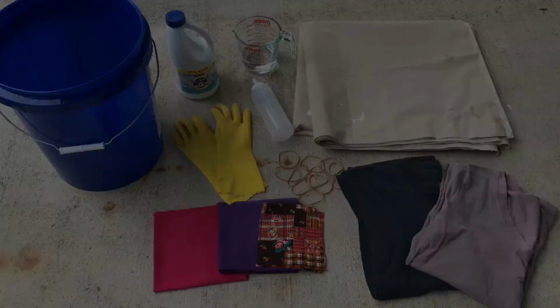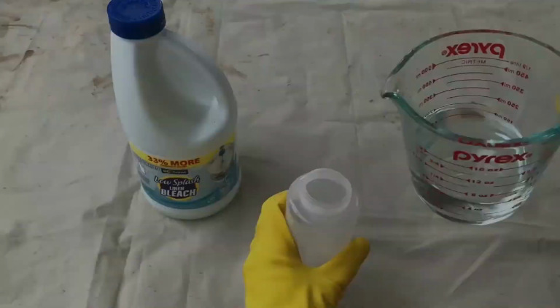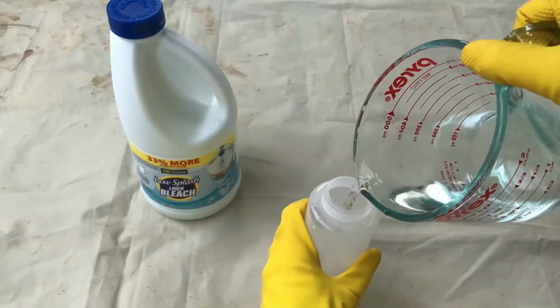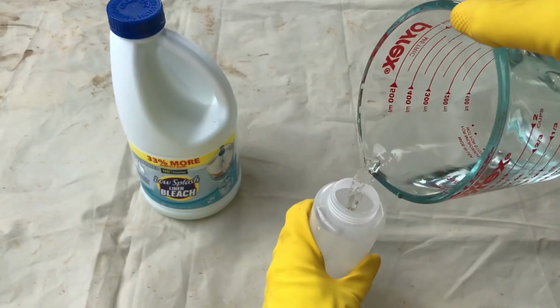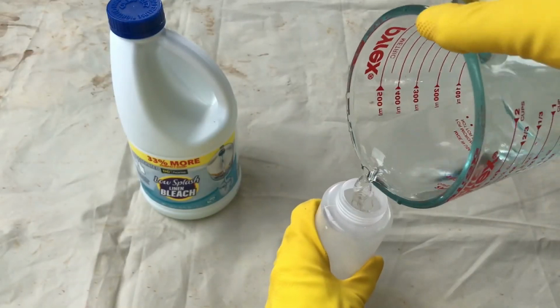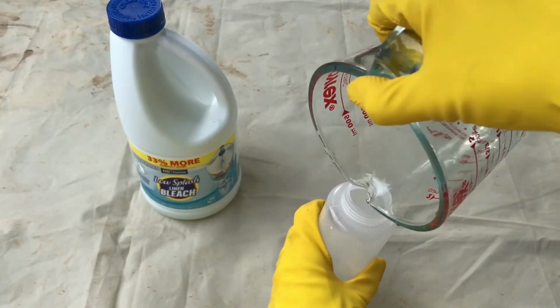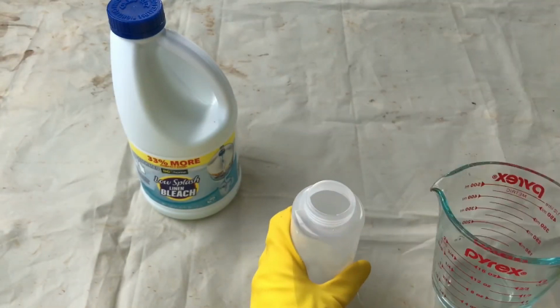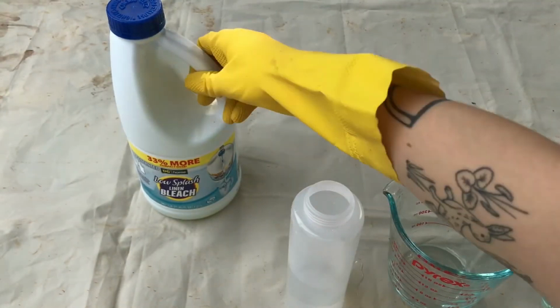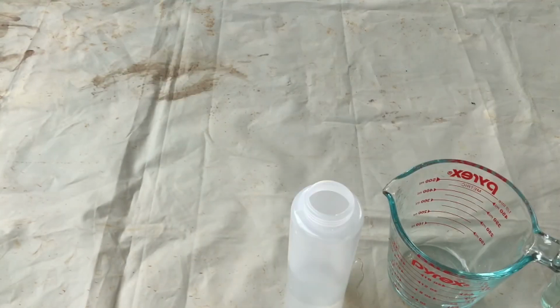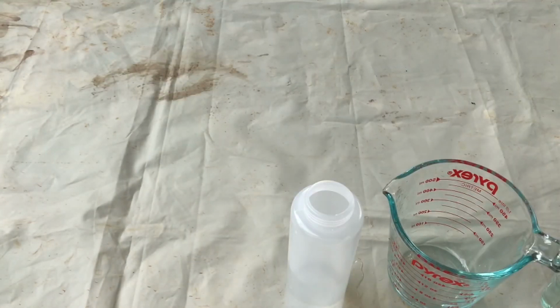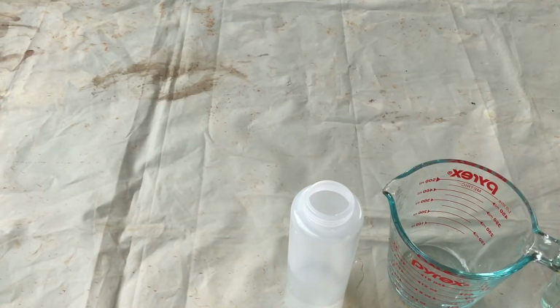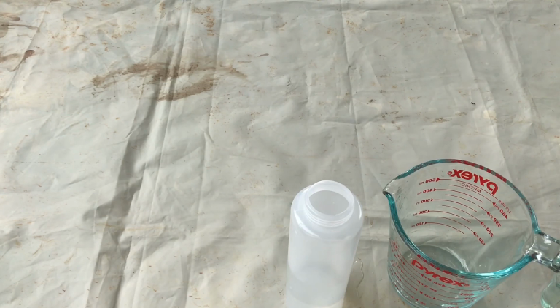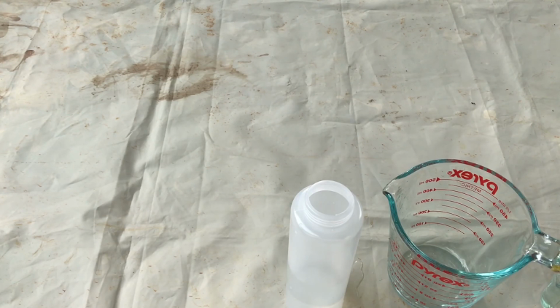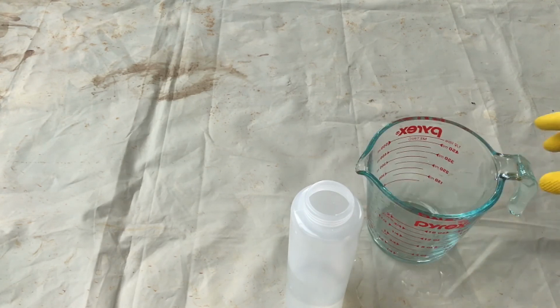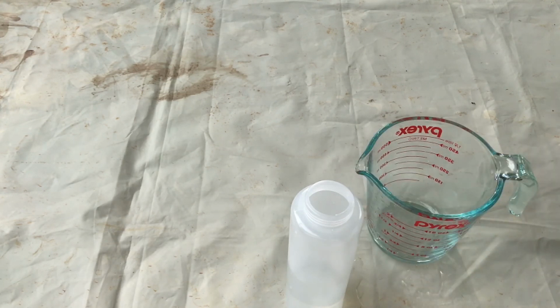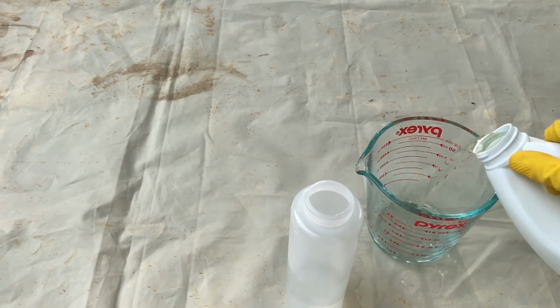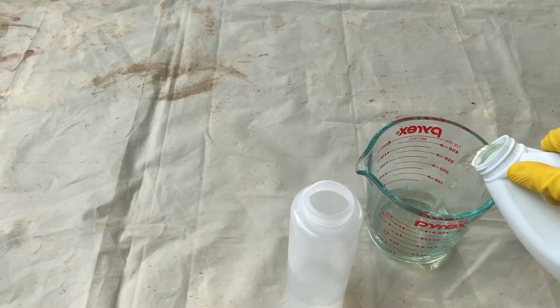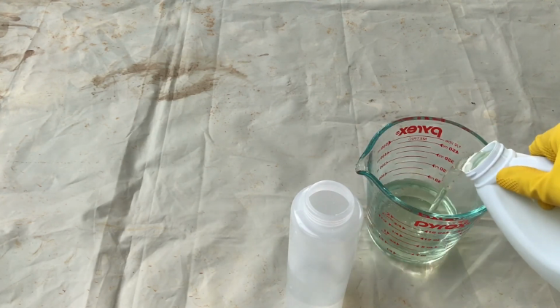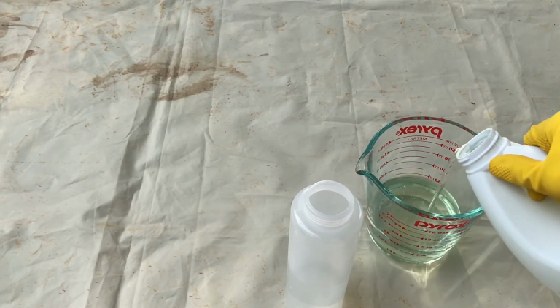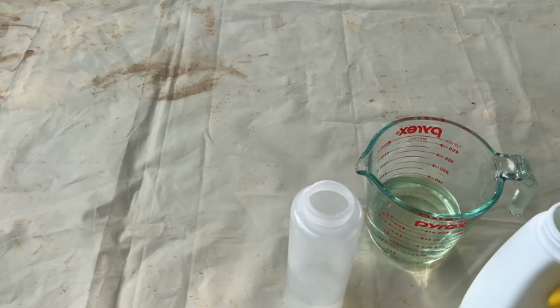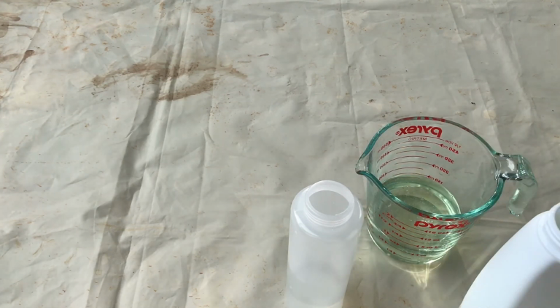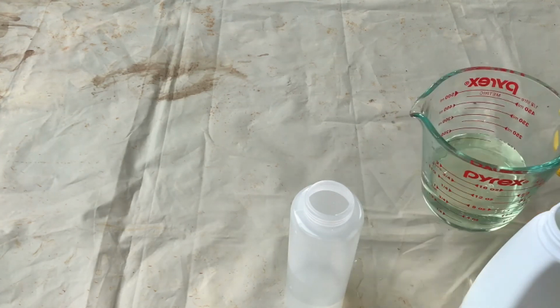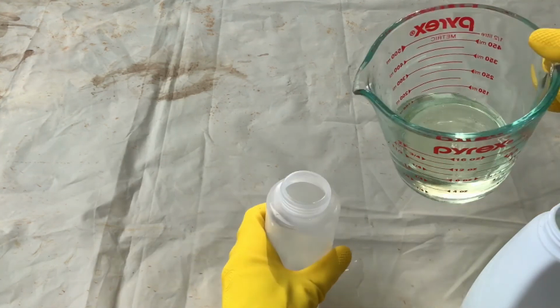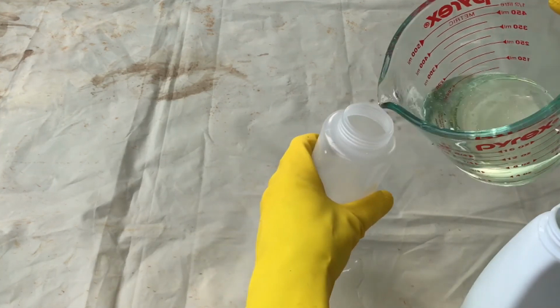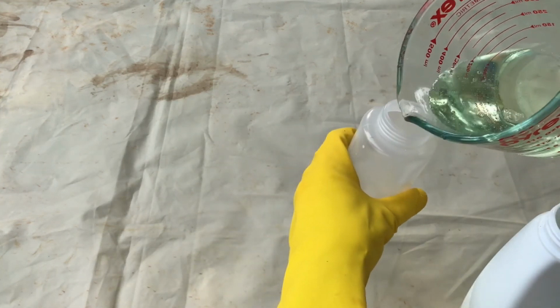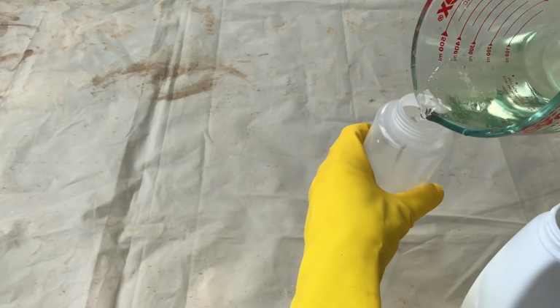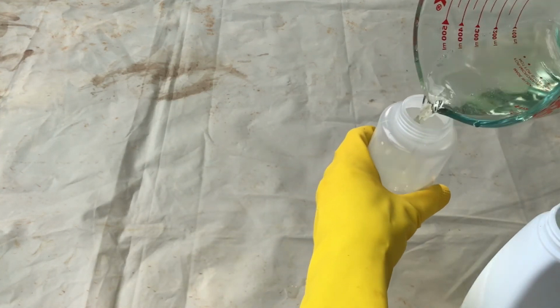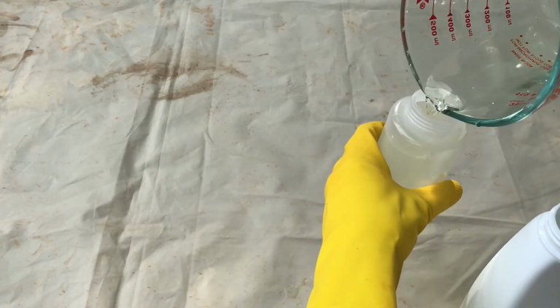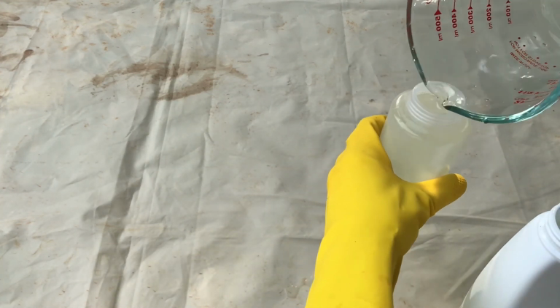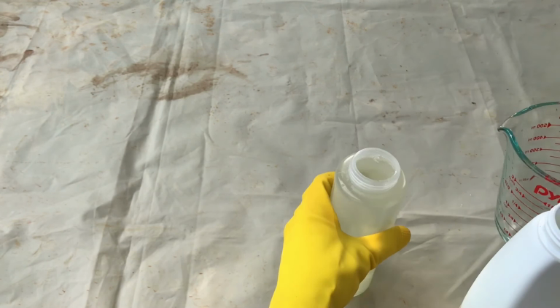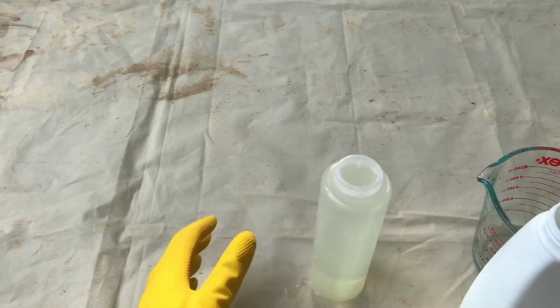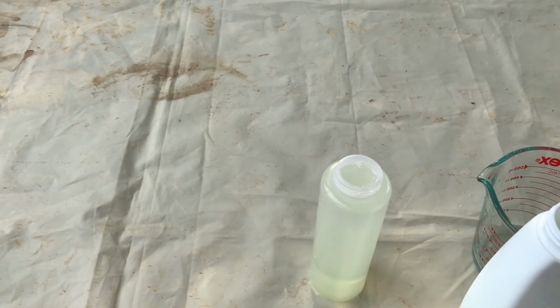Next you'll want to mix your bleach. You're going to mix it with some water at a one-to-one ratio. Pour that in your squirt bottle and then give it a shake.